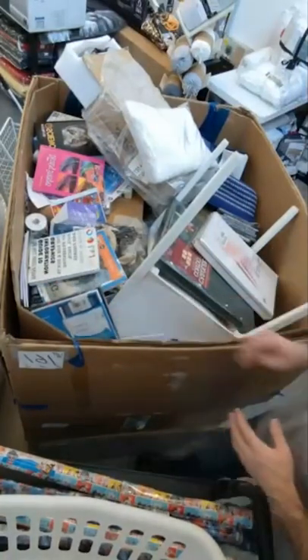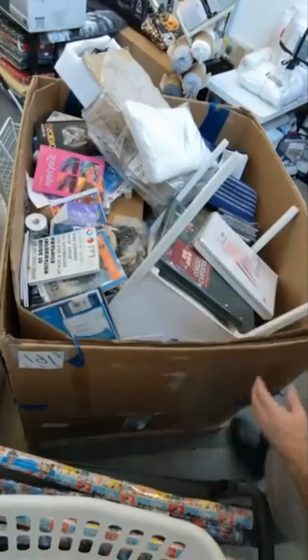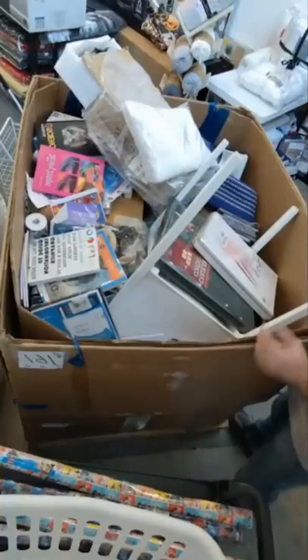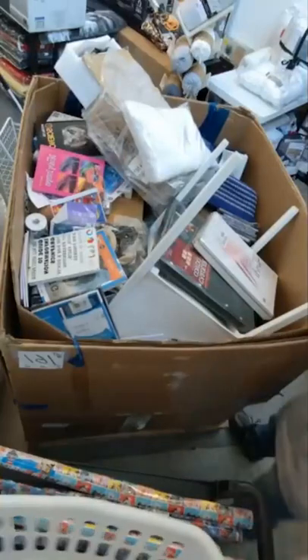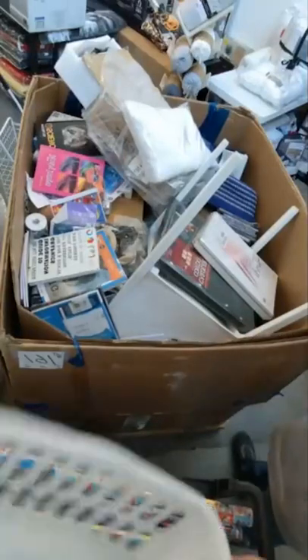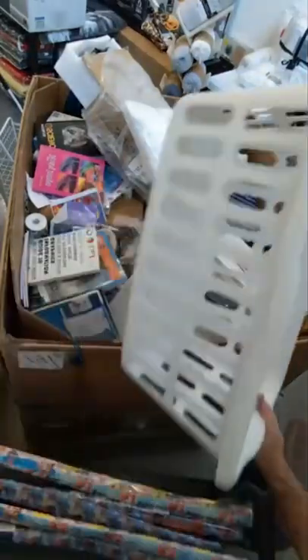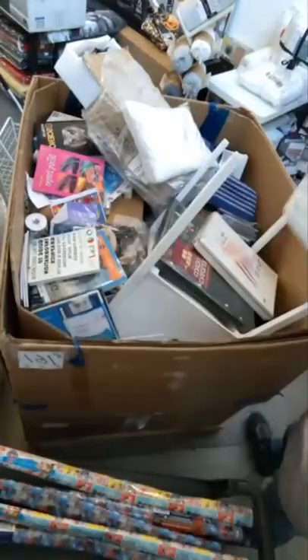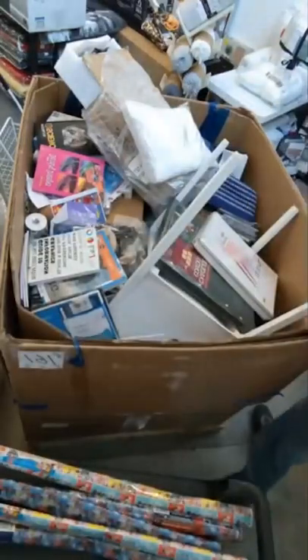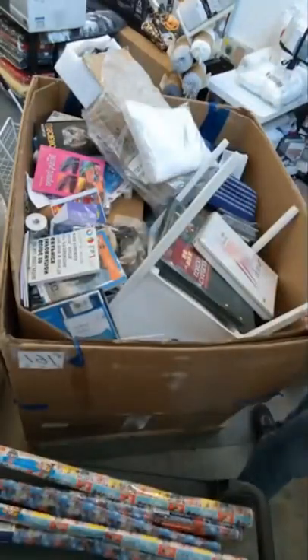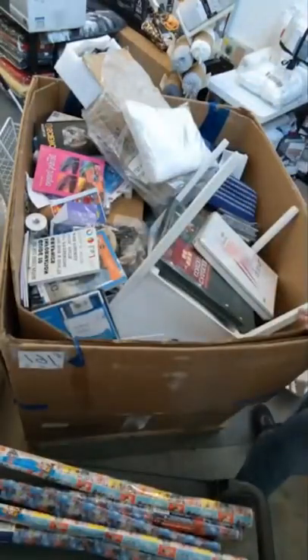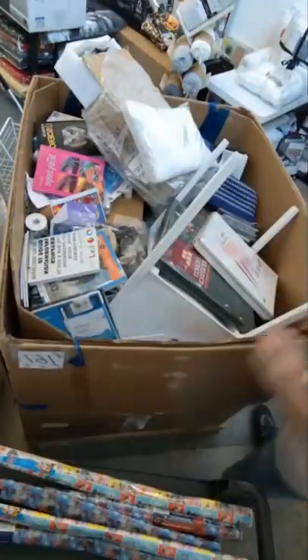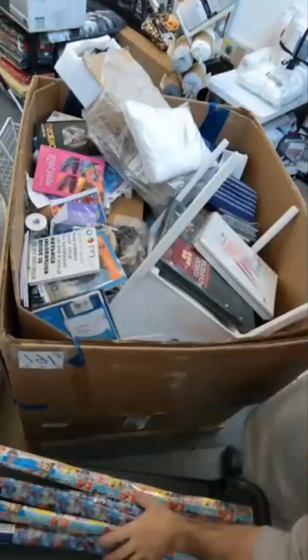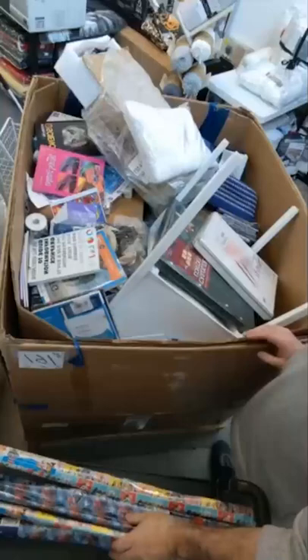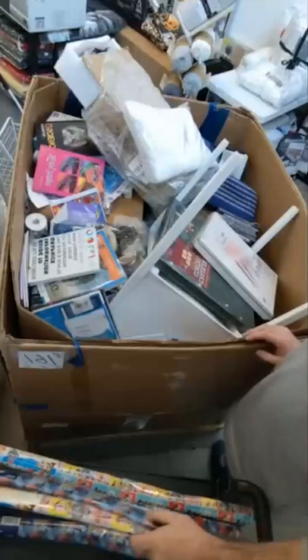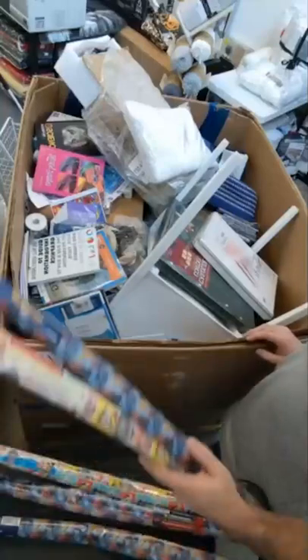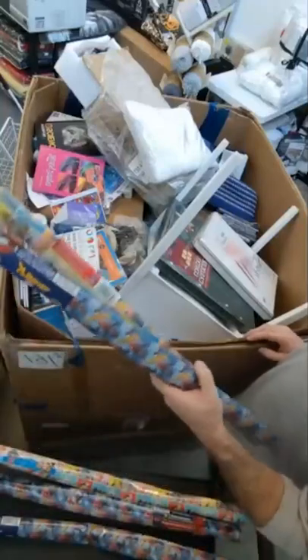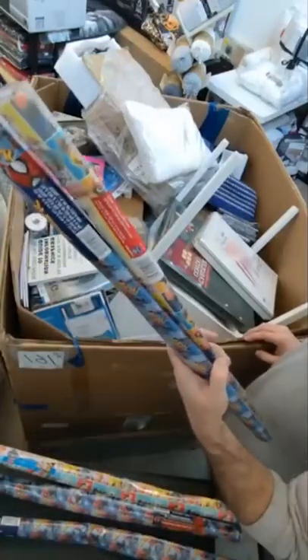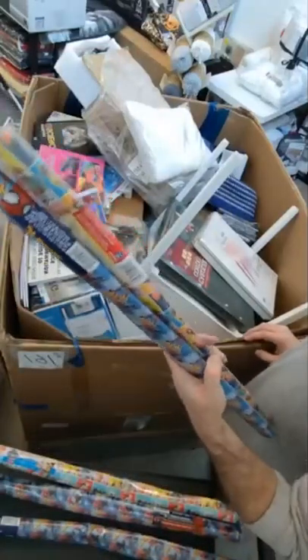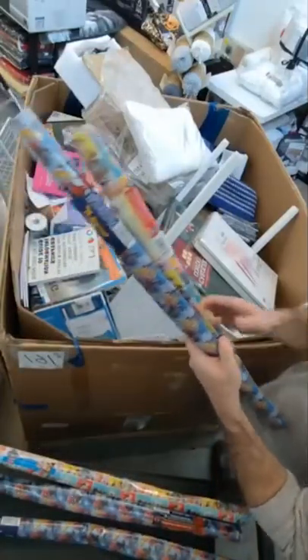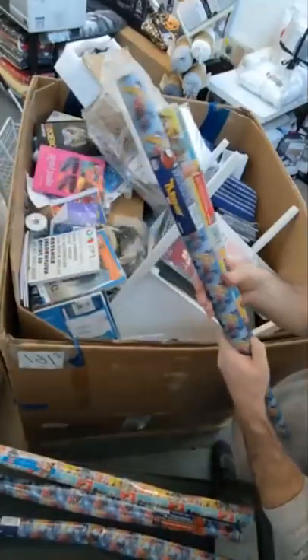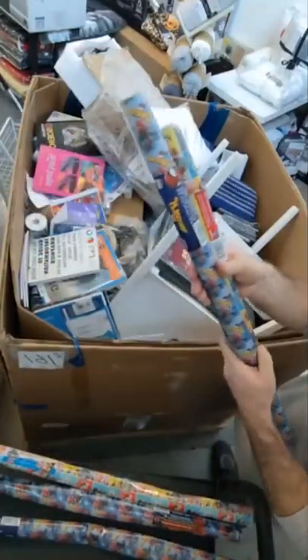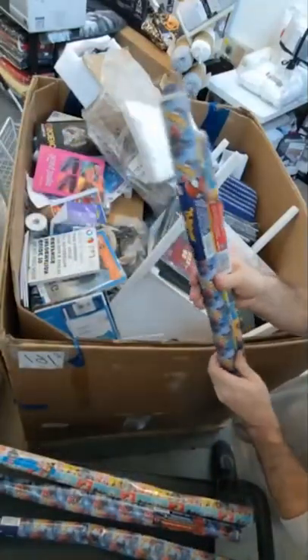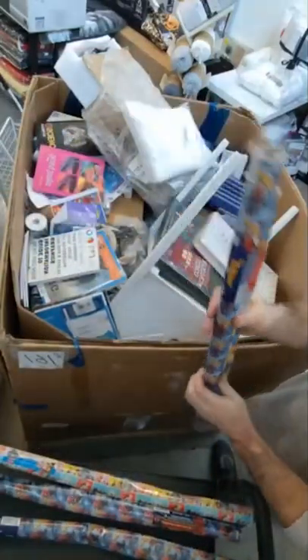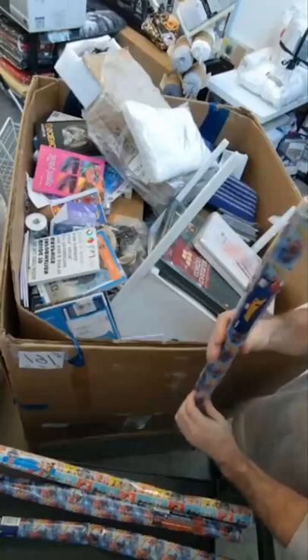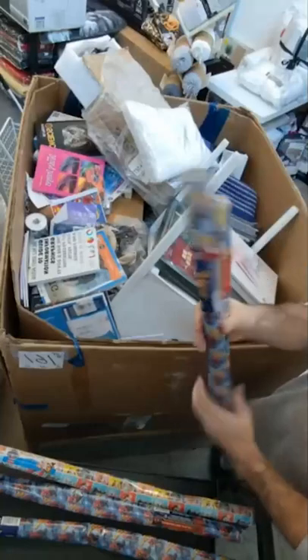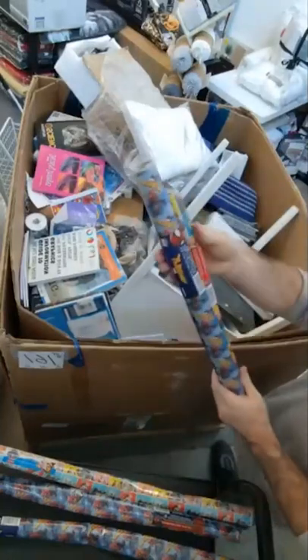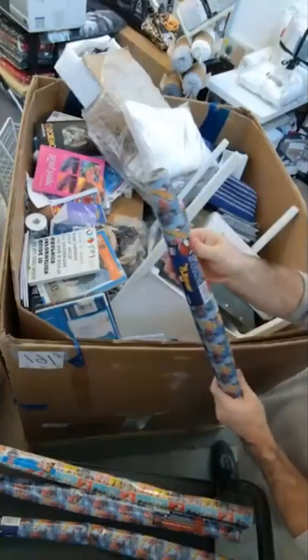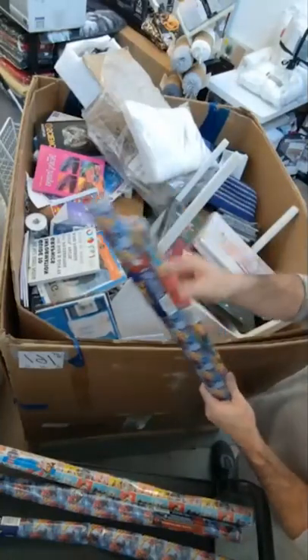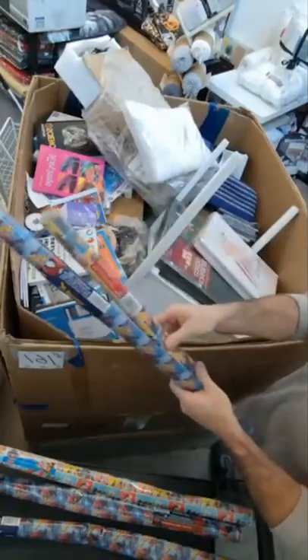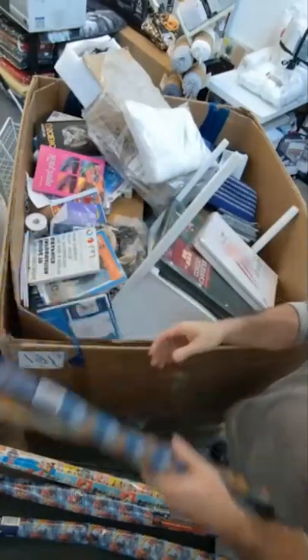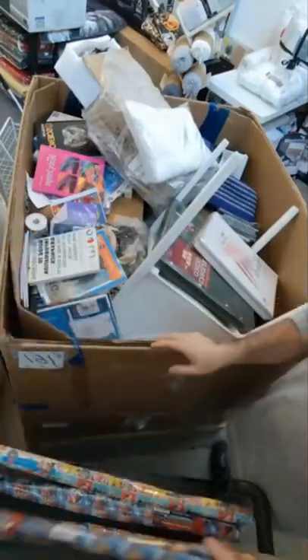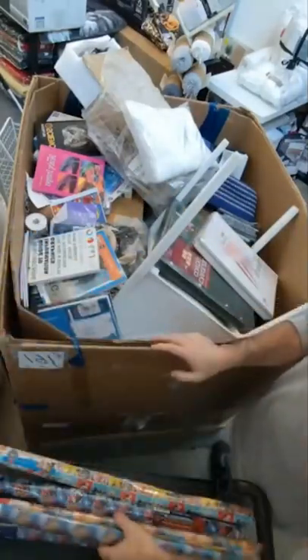We have some good stuff on this pallet. I just pulled this wrapping paper off. Some of it's kind of hammered. You're going to get a really good discount on this if we decide to put it in the shop. We have Spider-Man and Puppy Dog Pals wrapping paper.